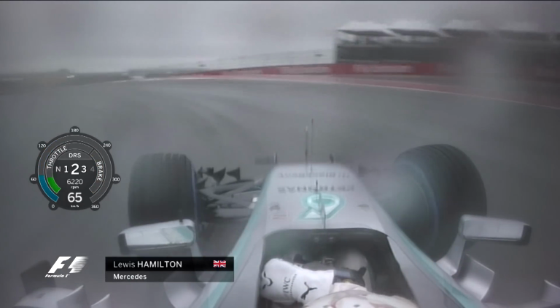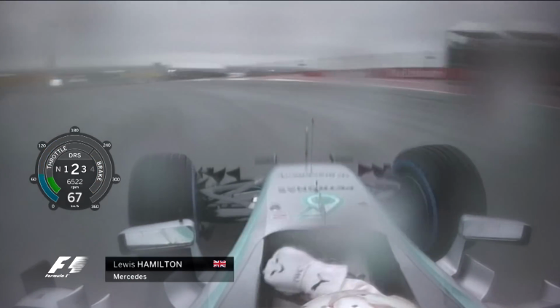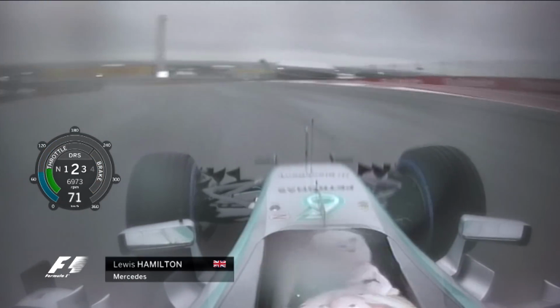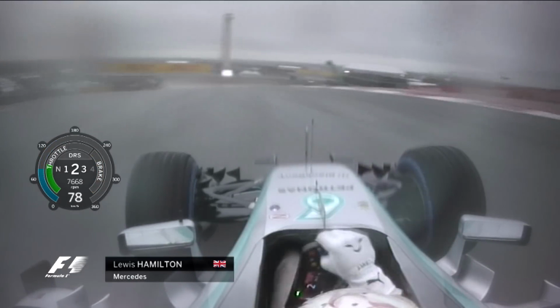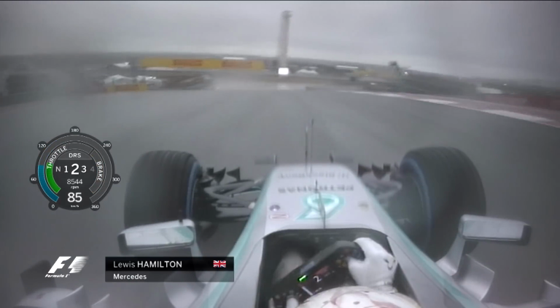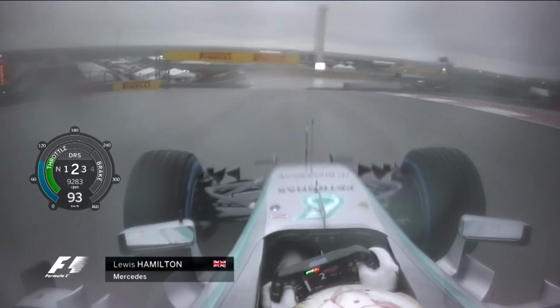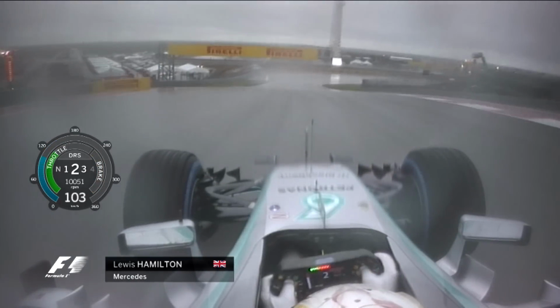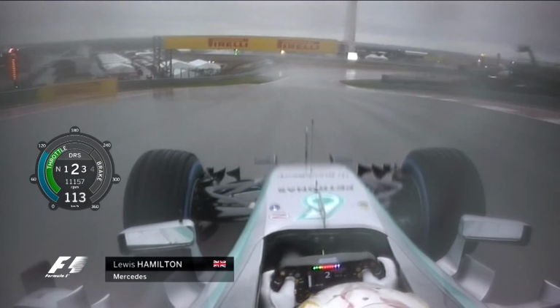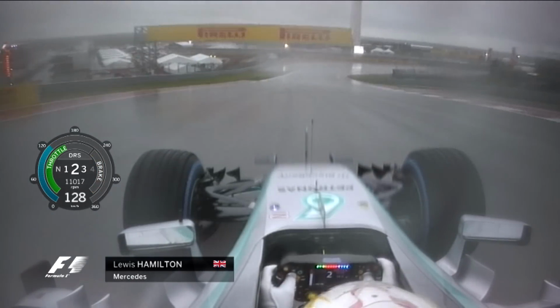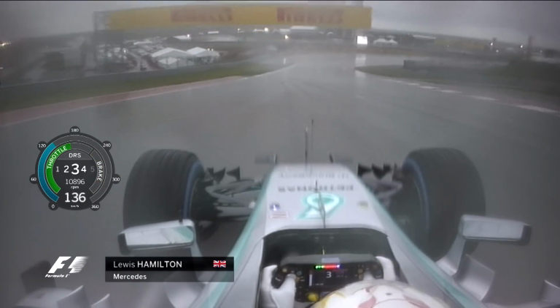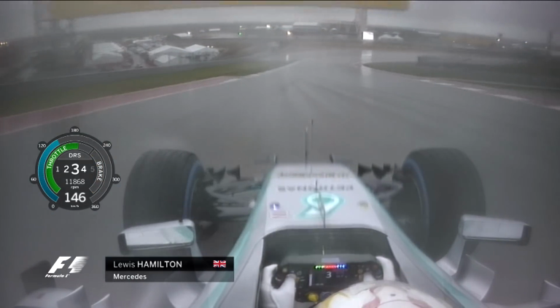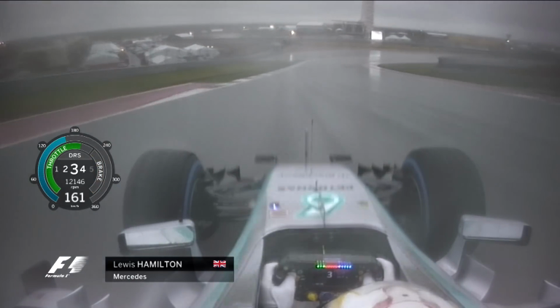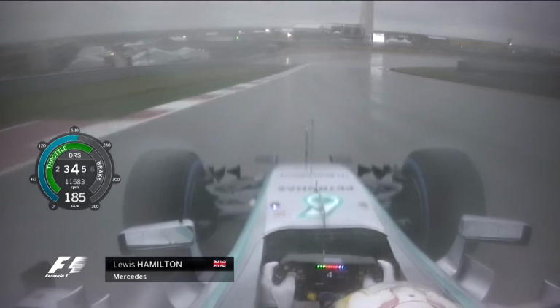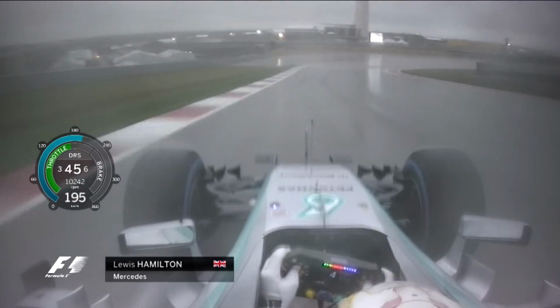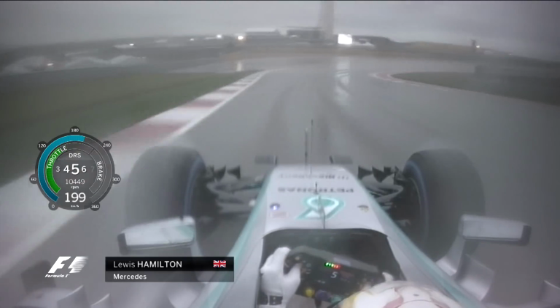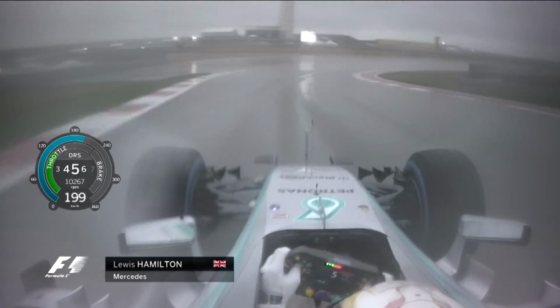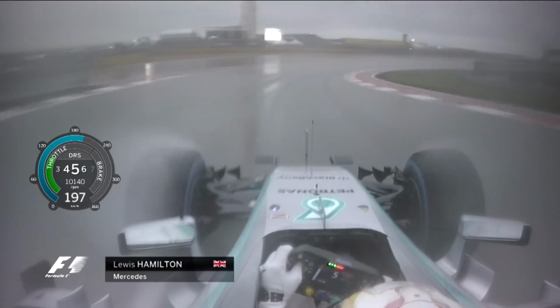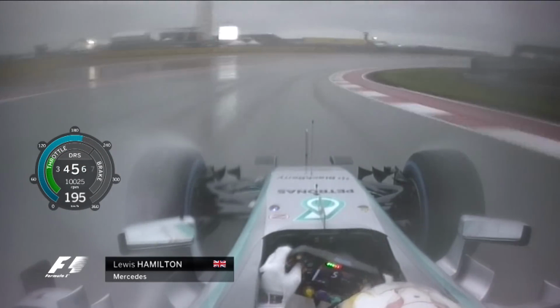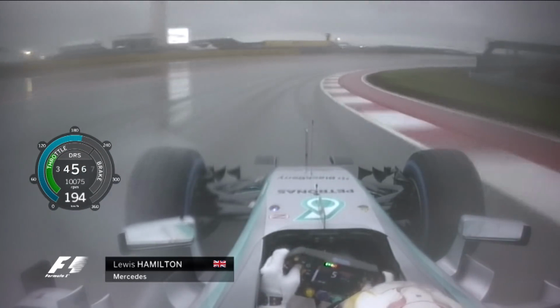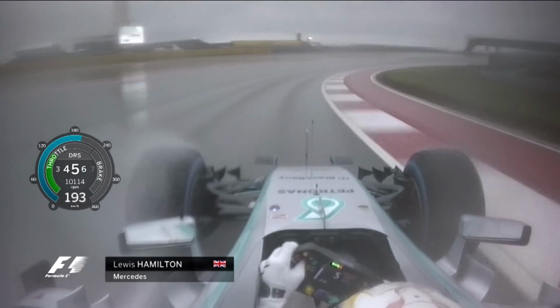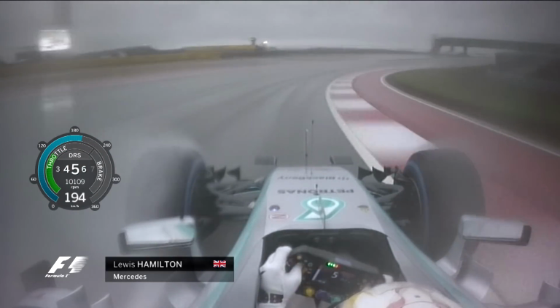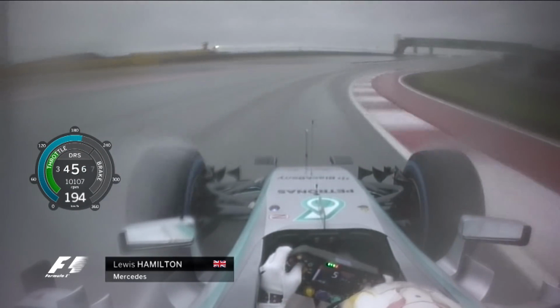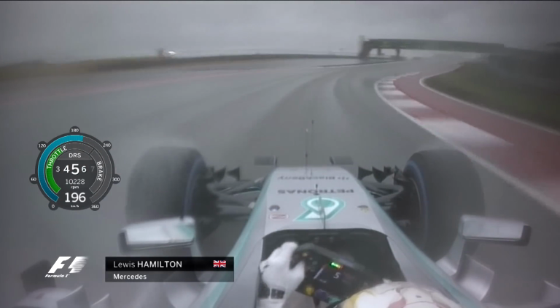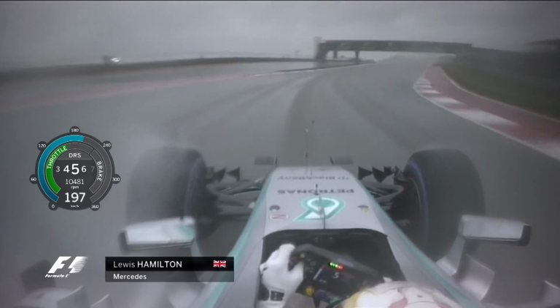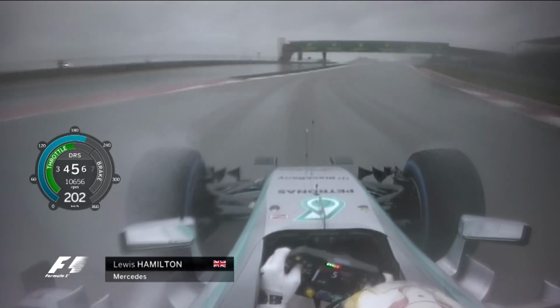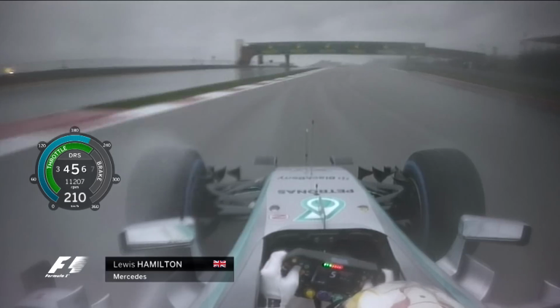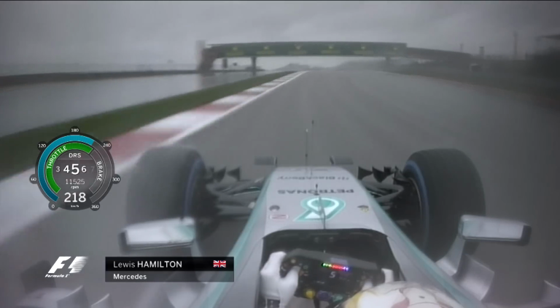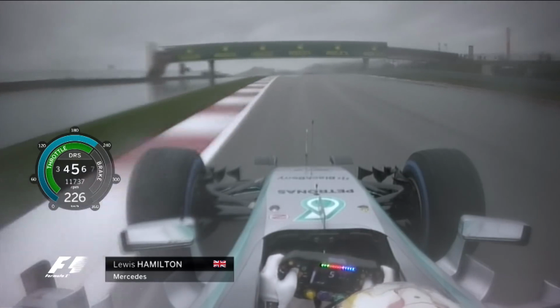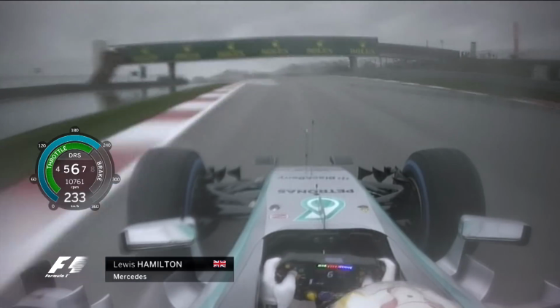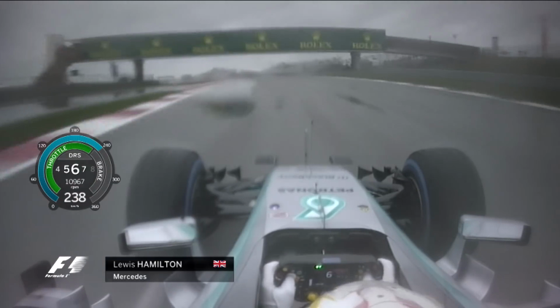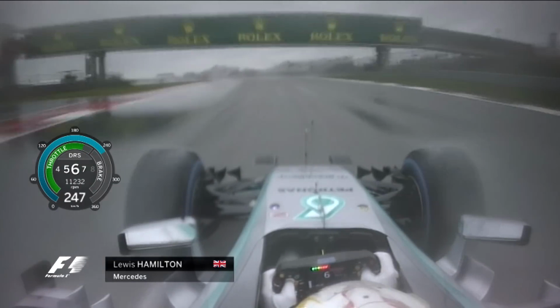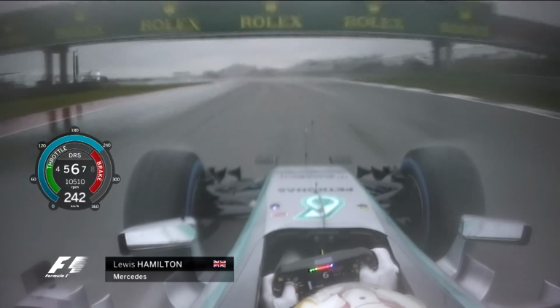He takes the wide line, which is what we refer to in the industry as the karting line. This is where you position the car off the regular racing line, avoiding the rubber that's already been laid down.